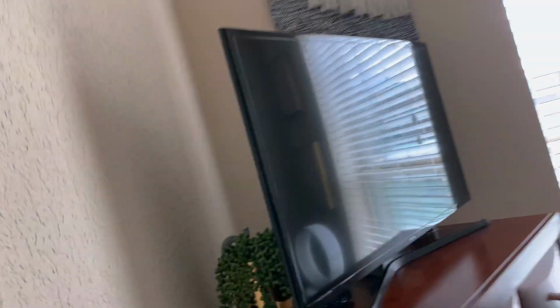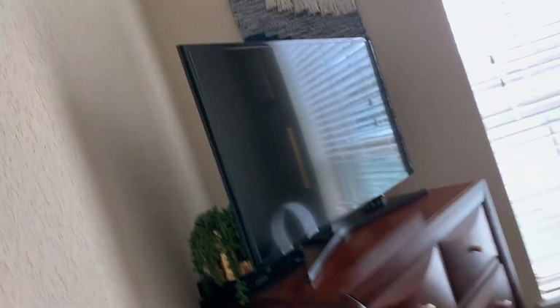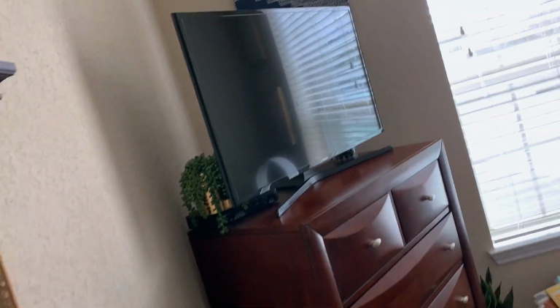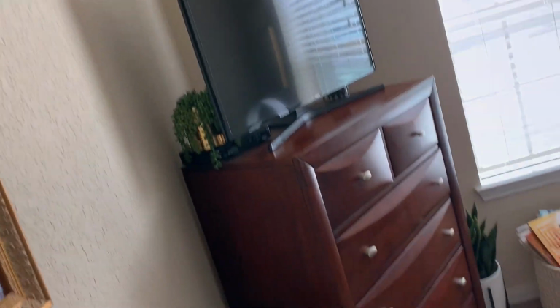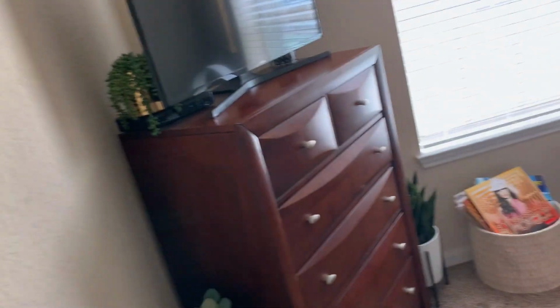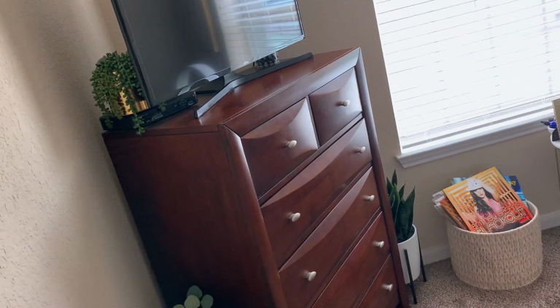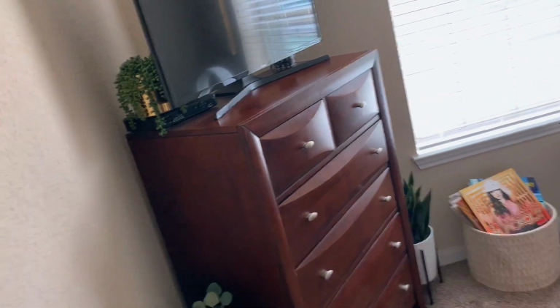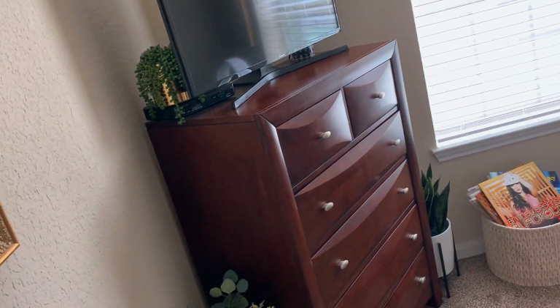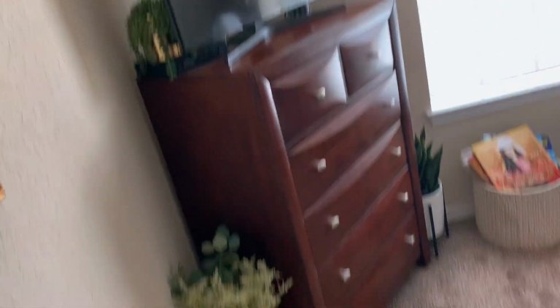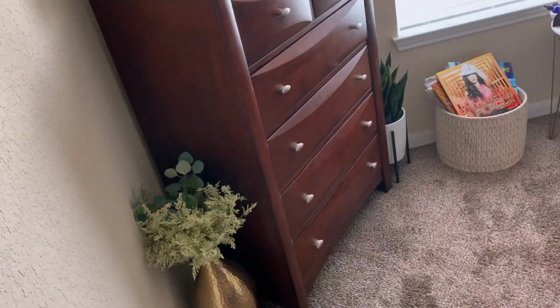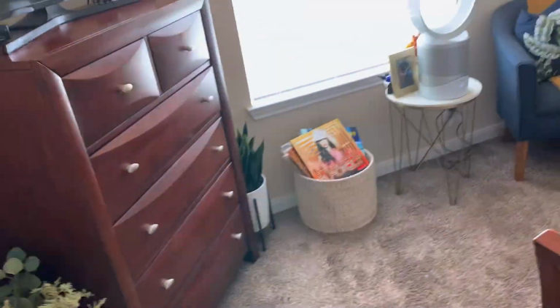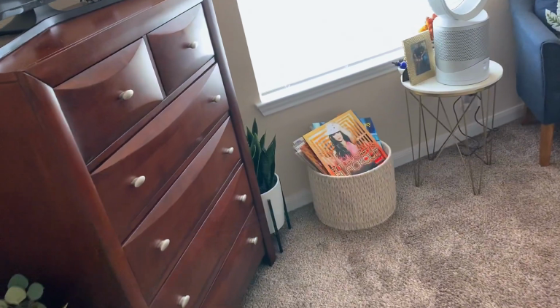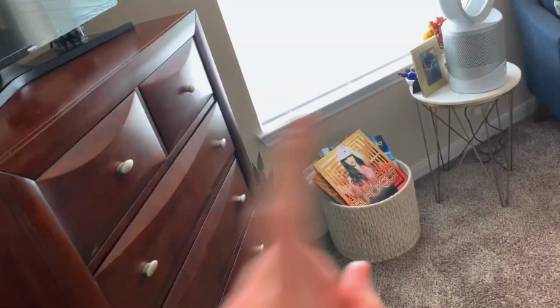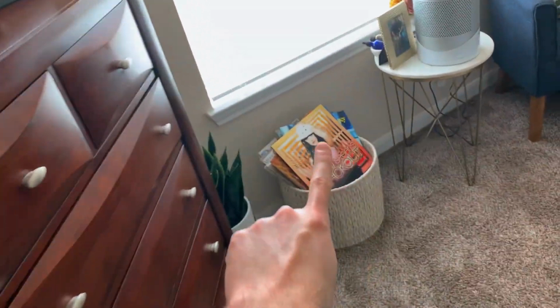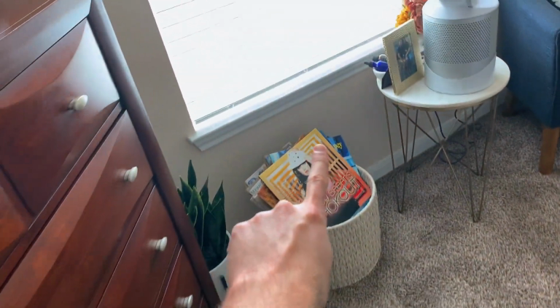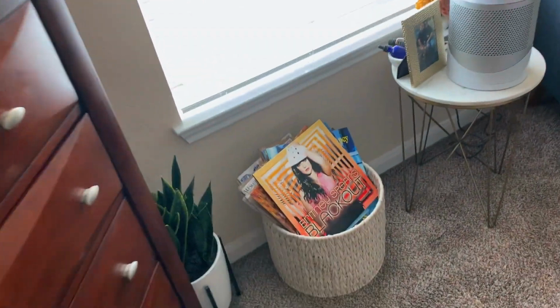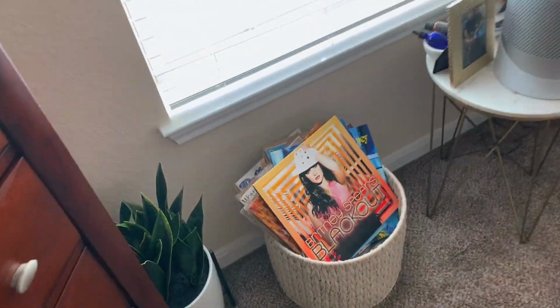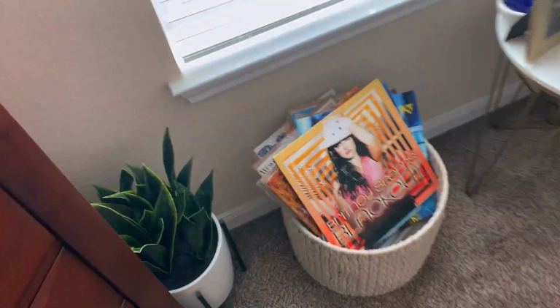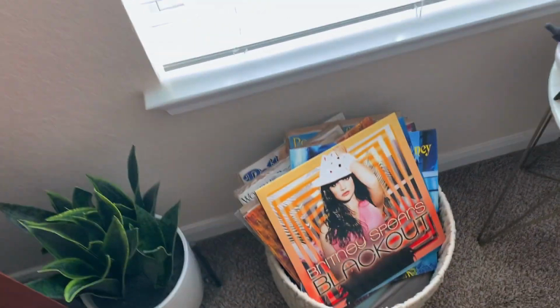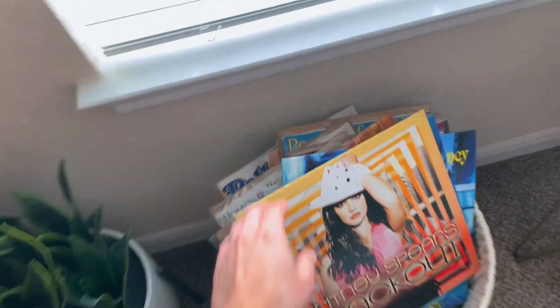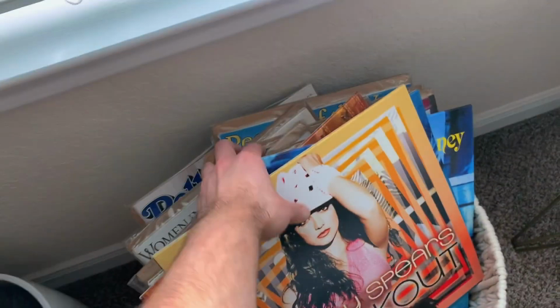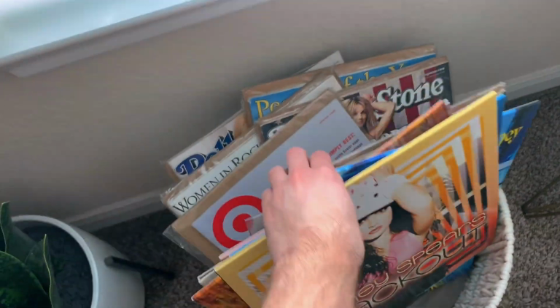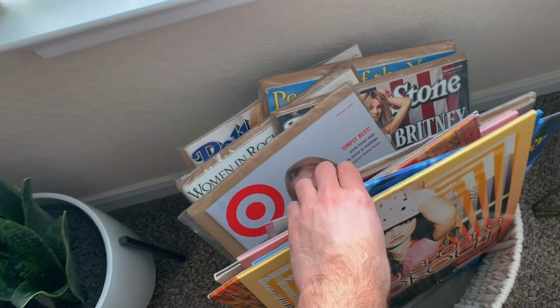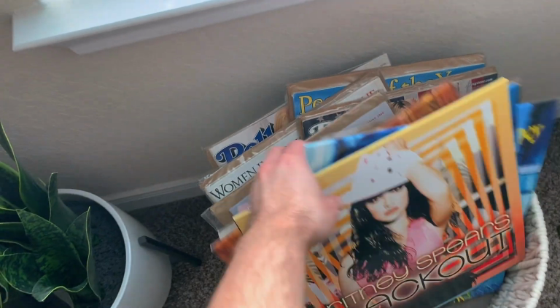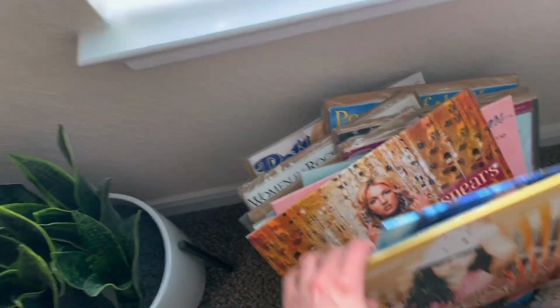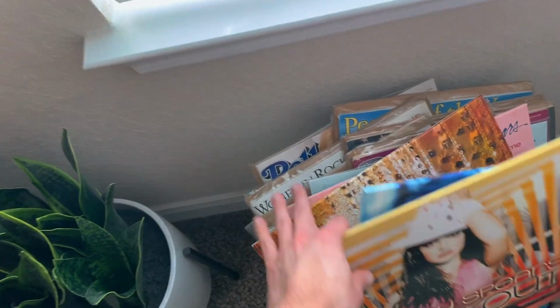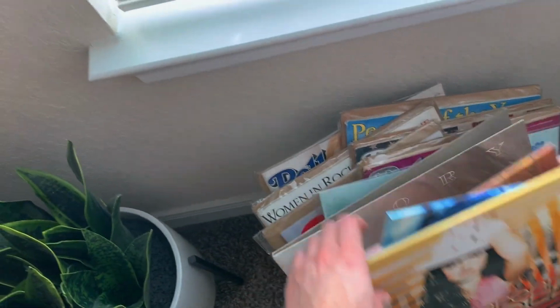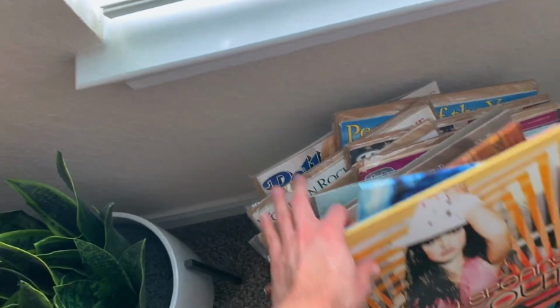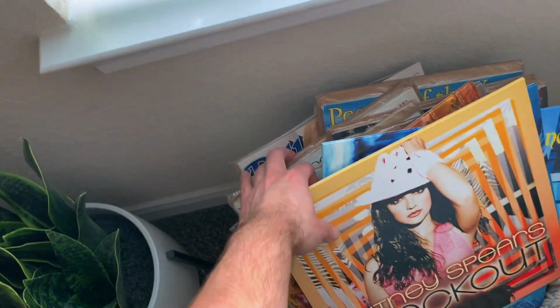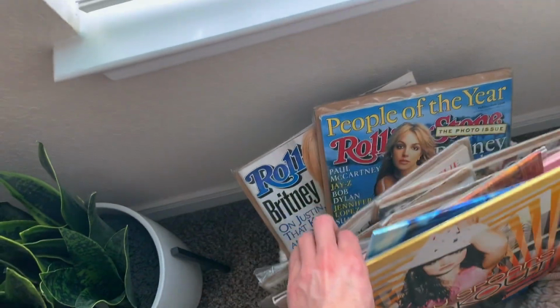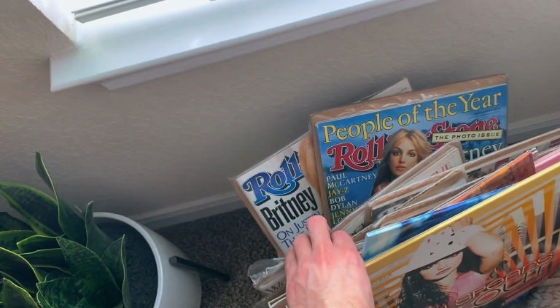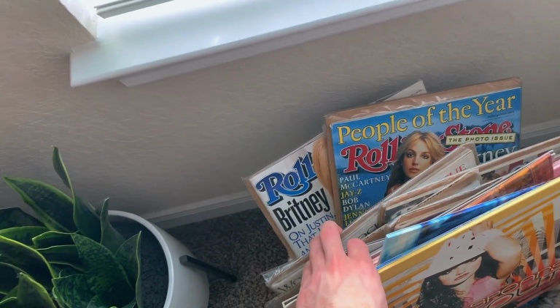This is my TV that I never watch — I always just watch YouTube or whatever. I have all of my Britney vinyls in this basket along with iconic Britney Rolling Stone covers that are in plastic.